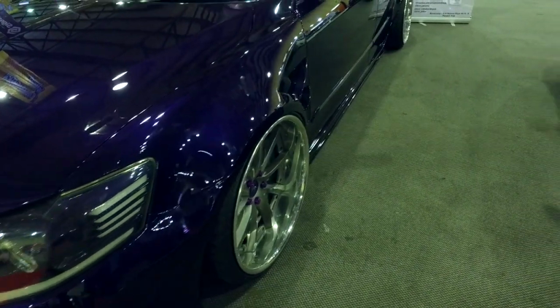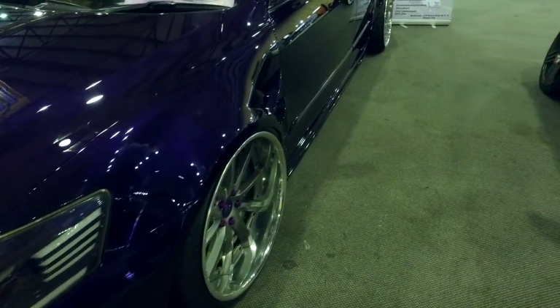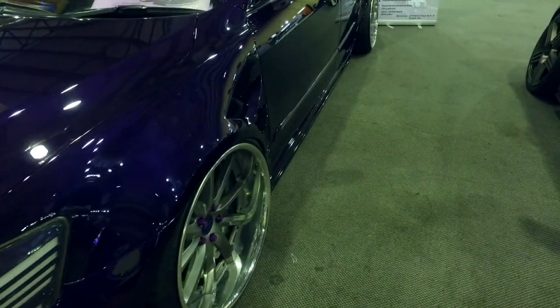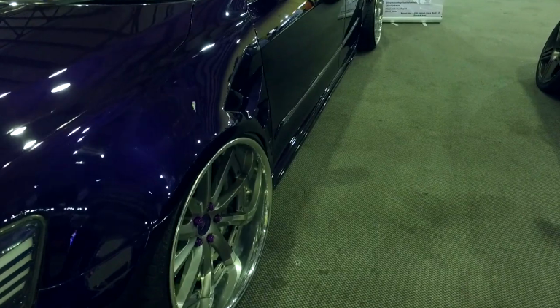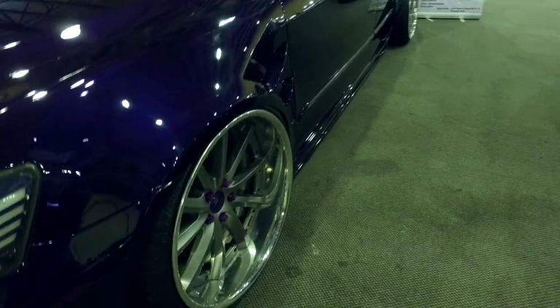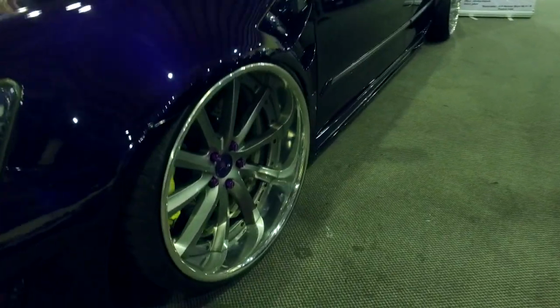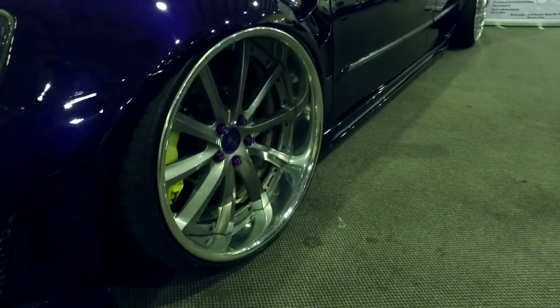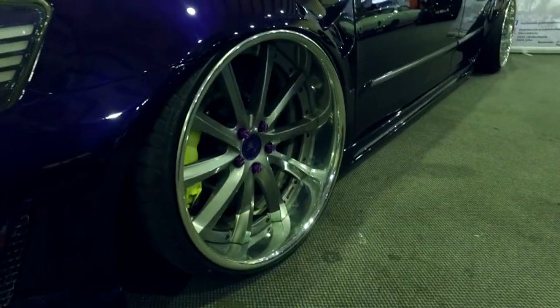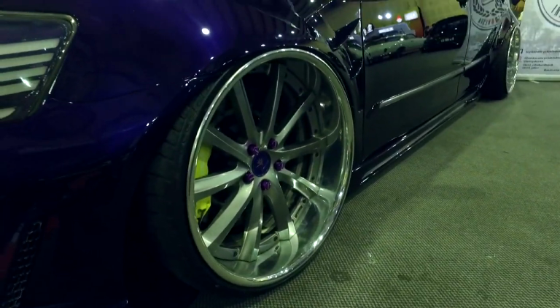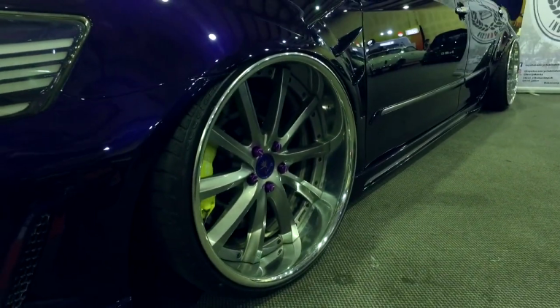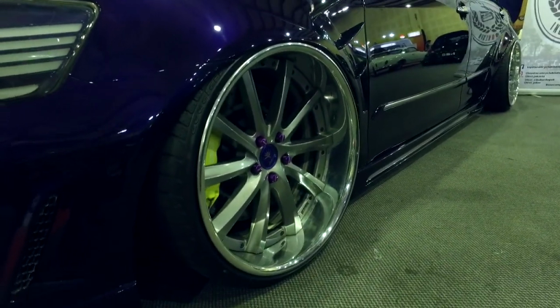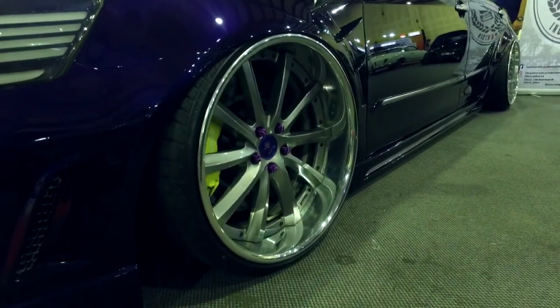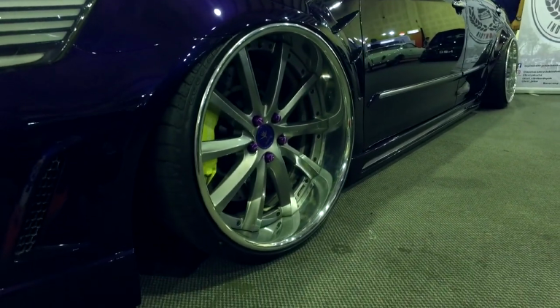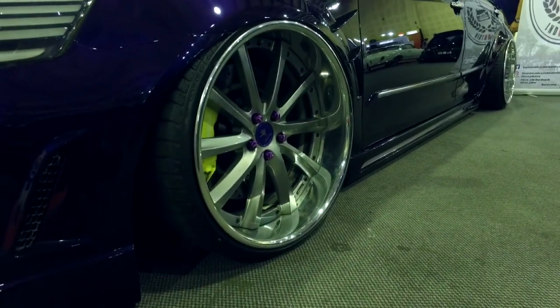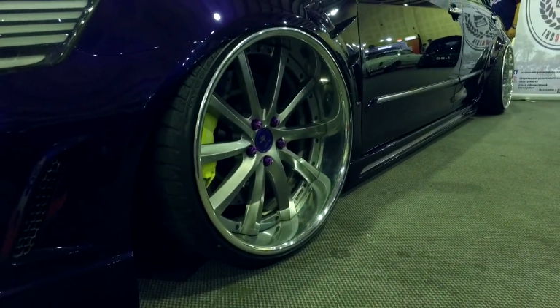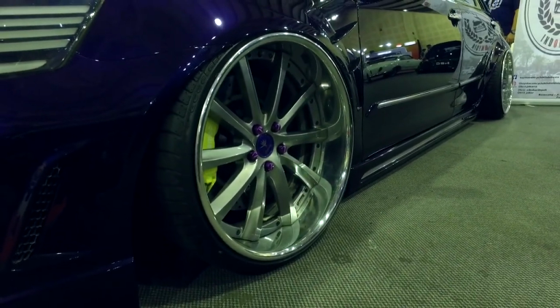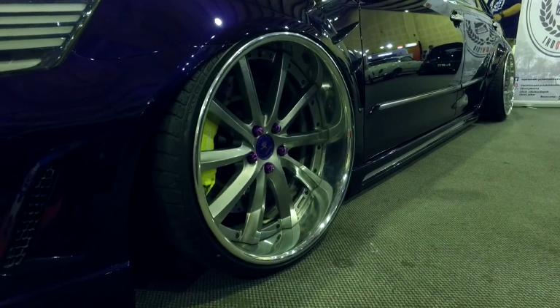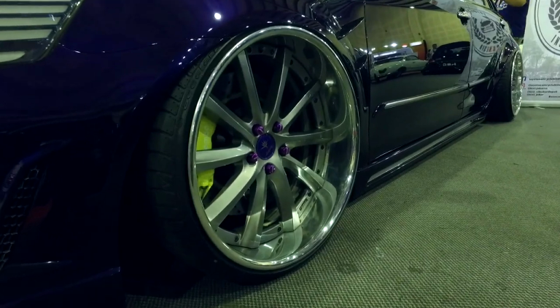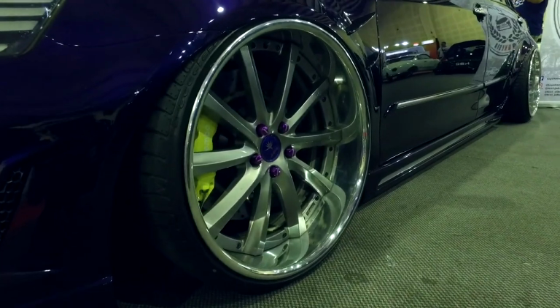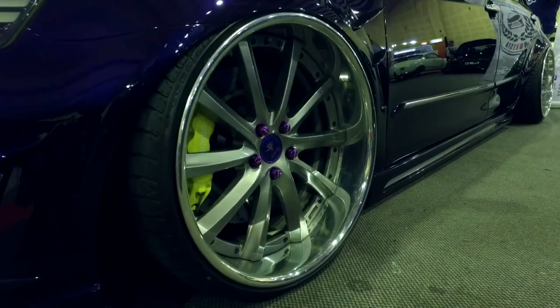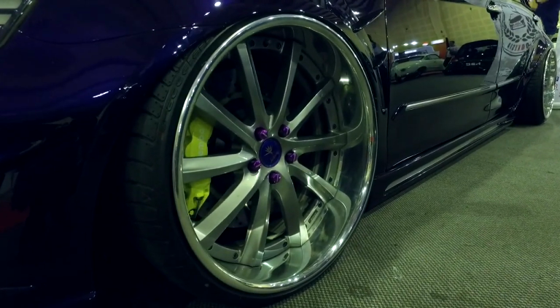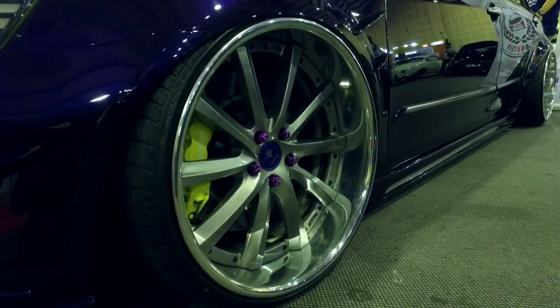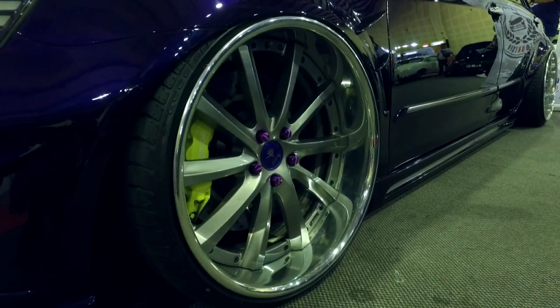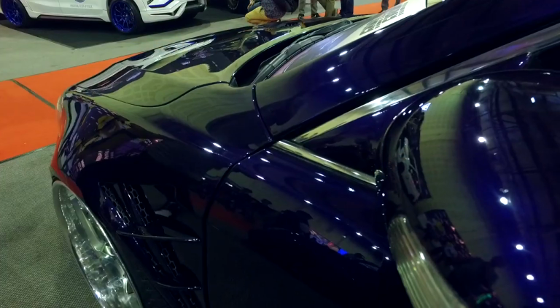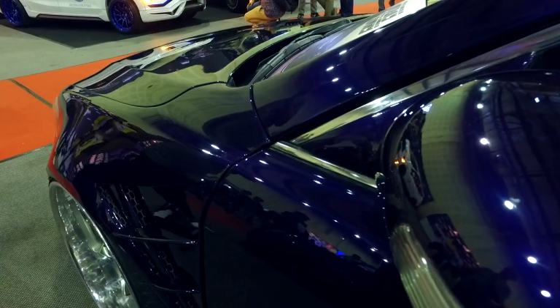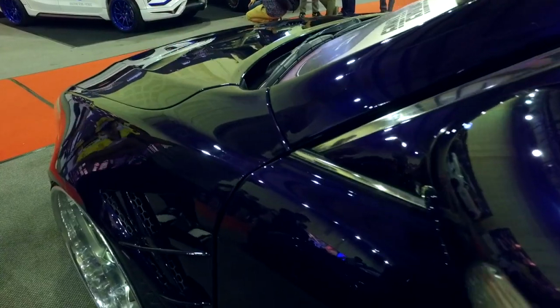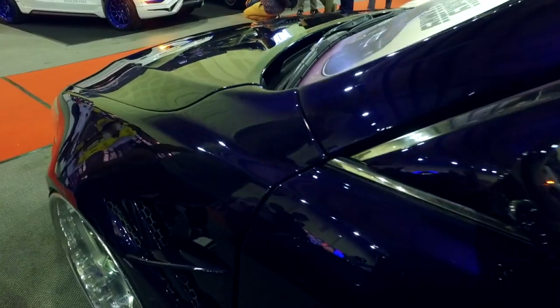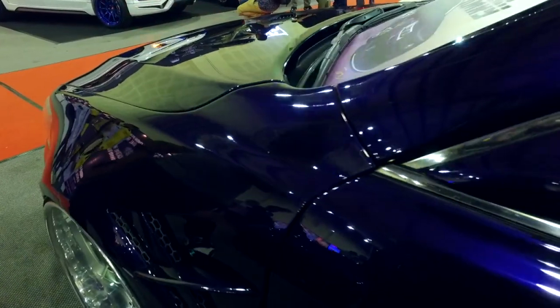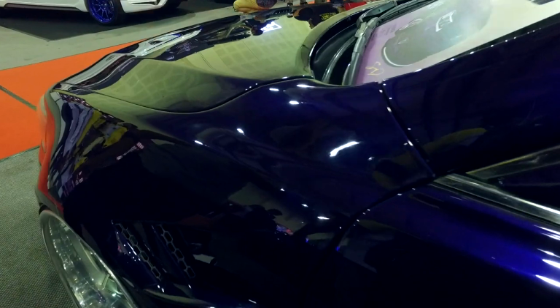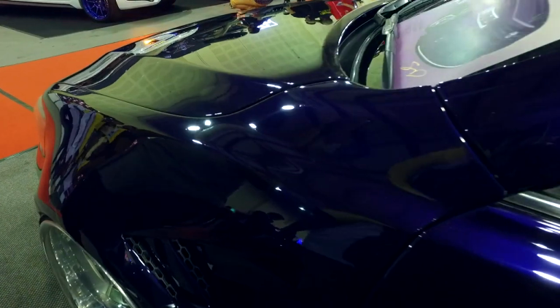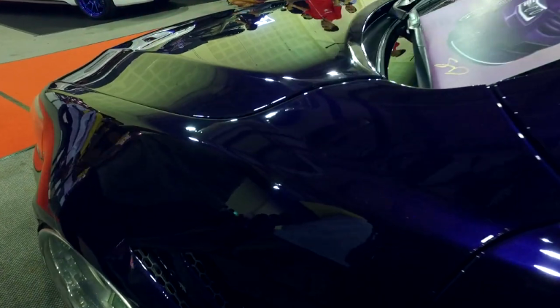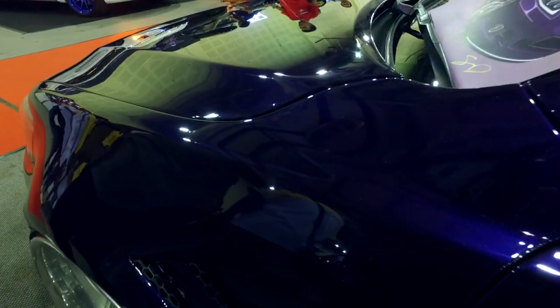Kita lihat juga di bagian depannya menggunakan rem berukuran besar keluaran Brembo. Untuk catnya bisa dilihat sudah di-repaint dengan warna purple.